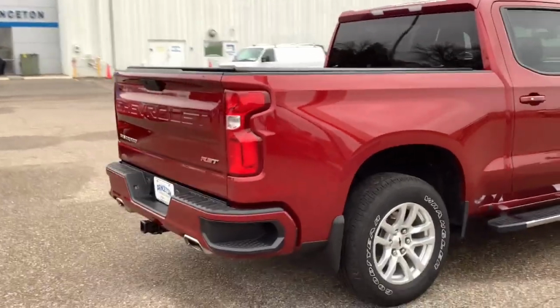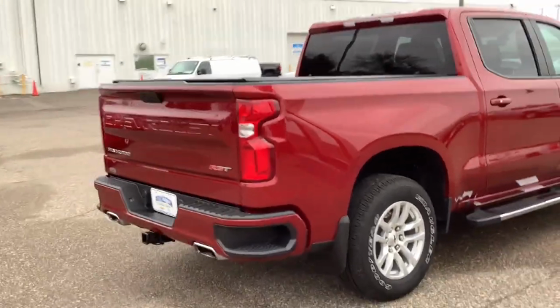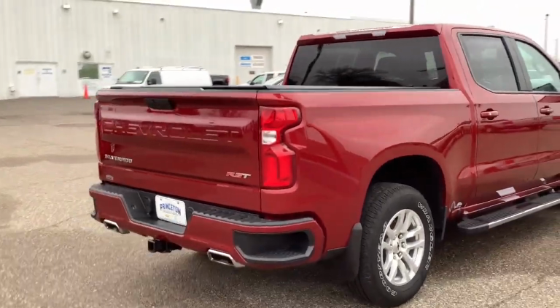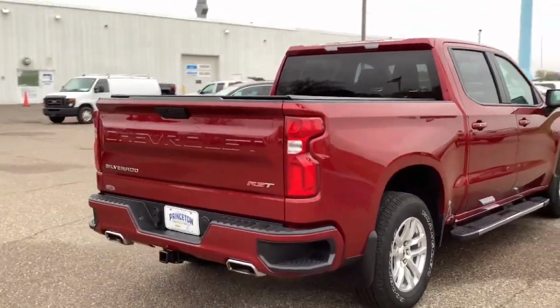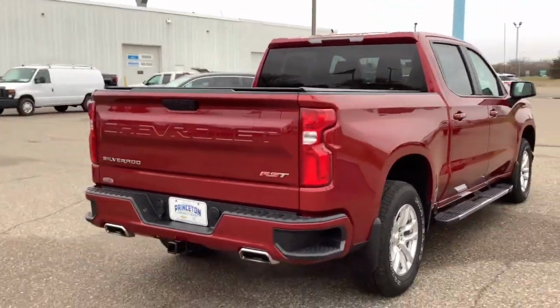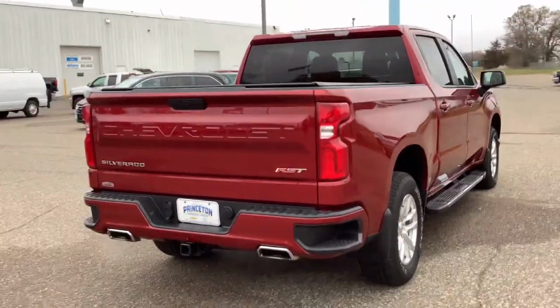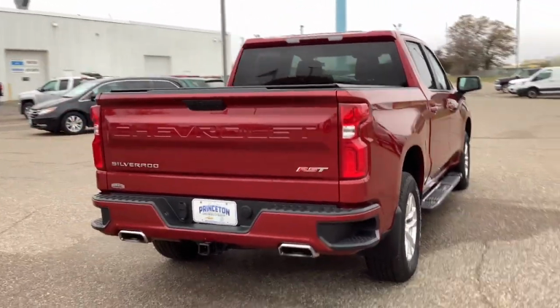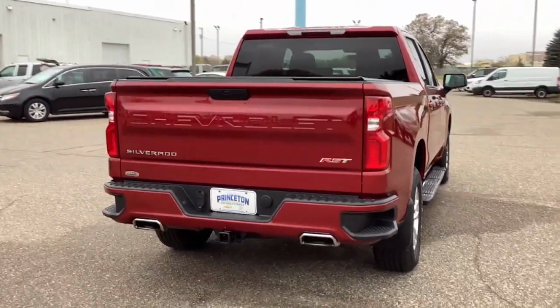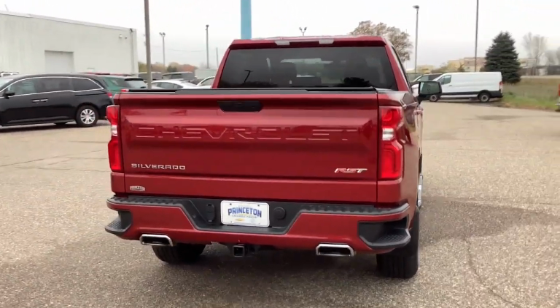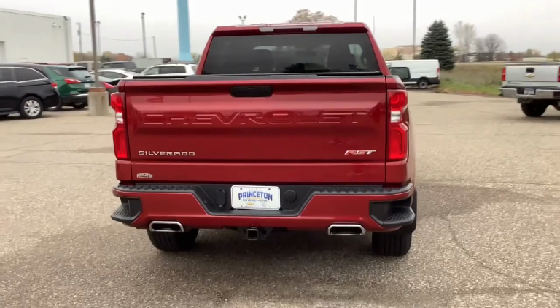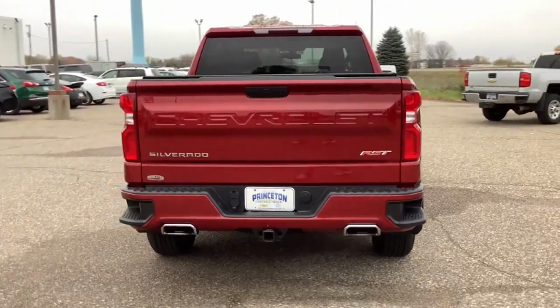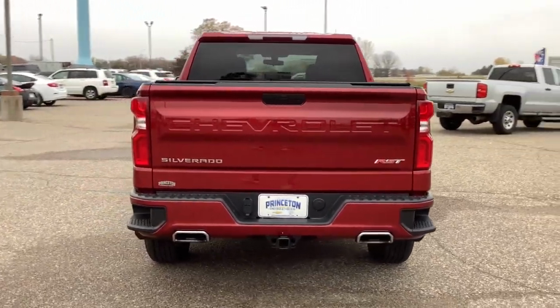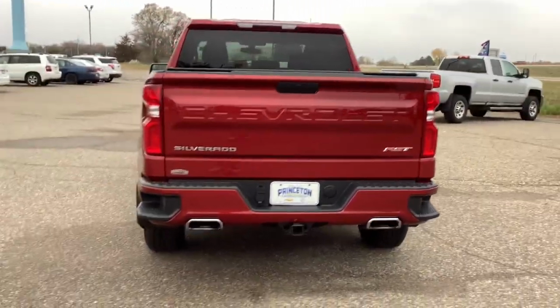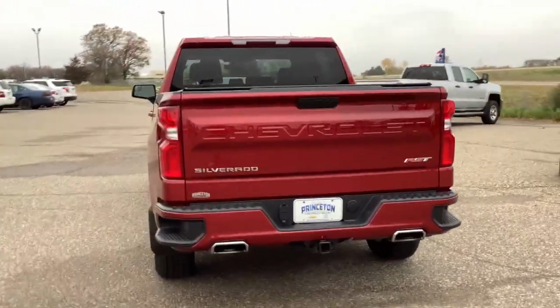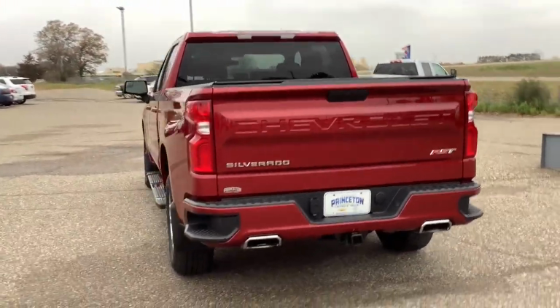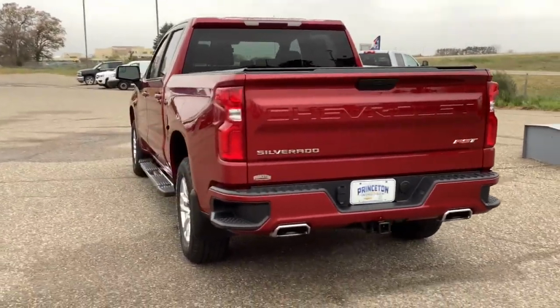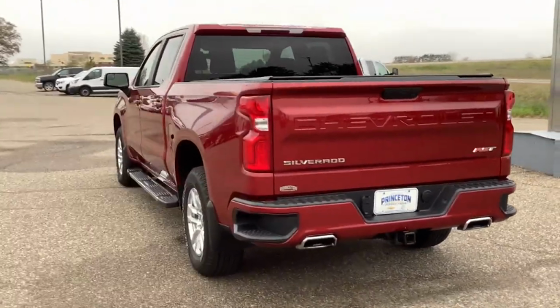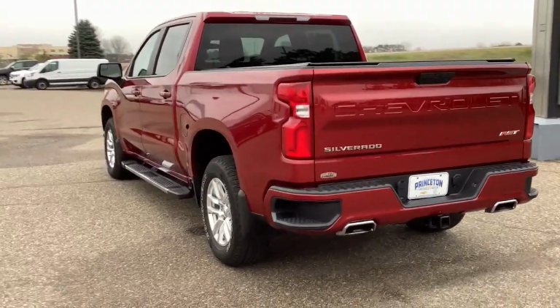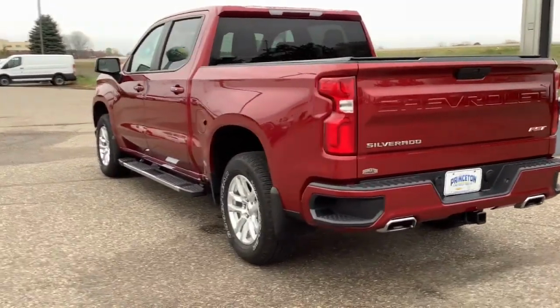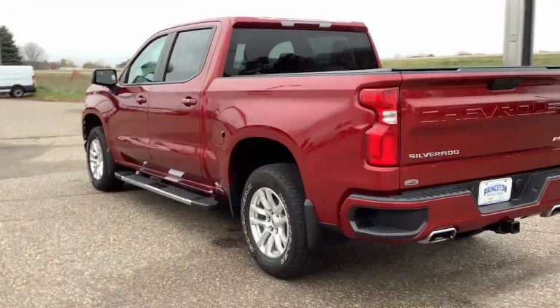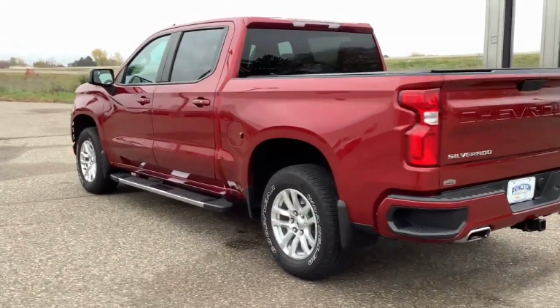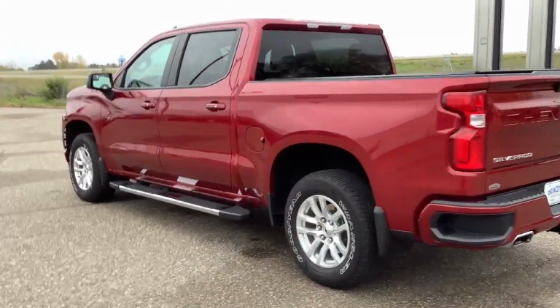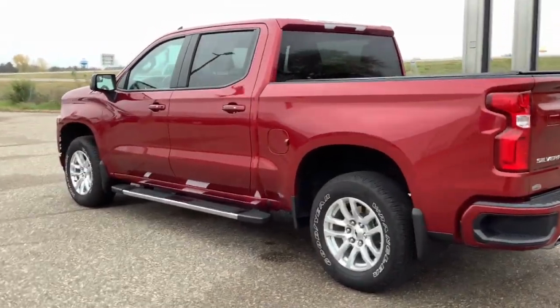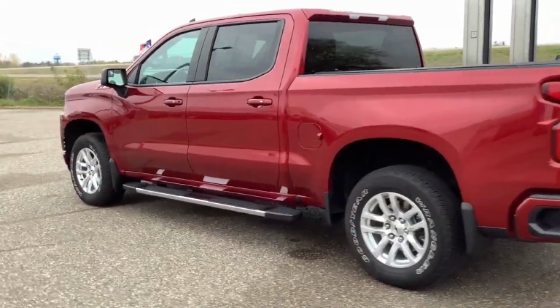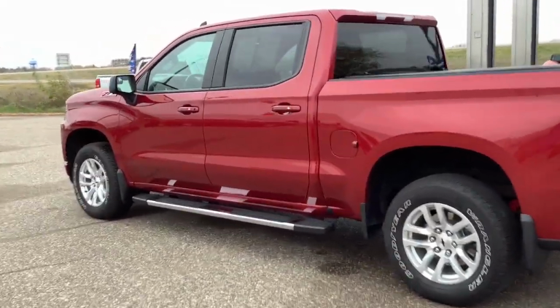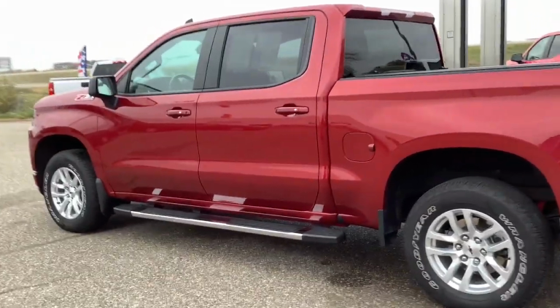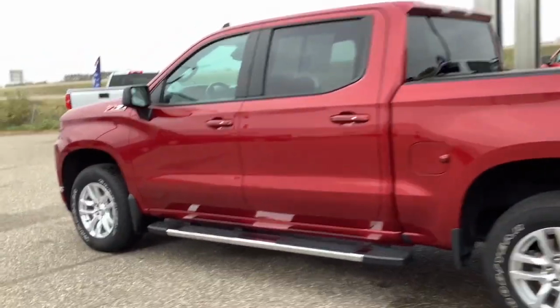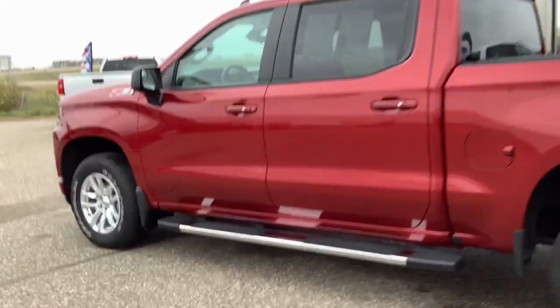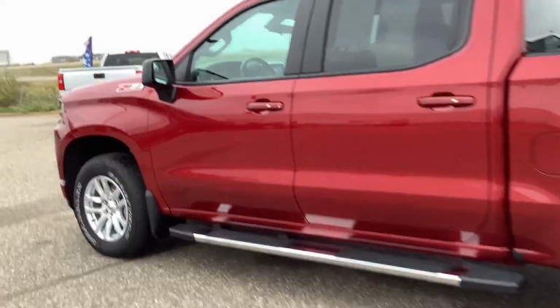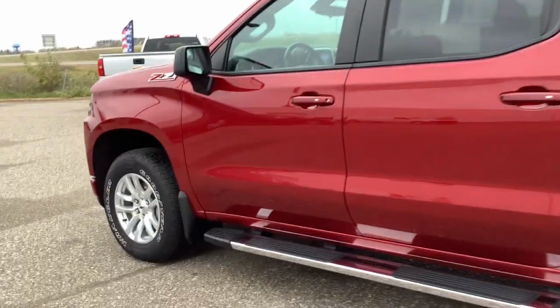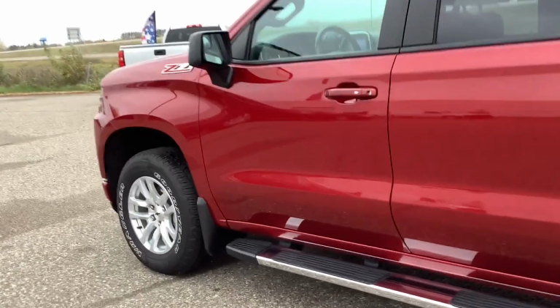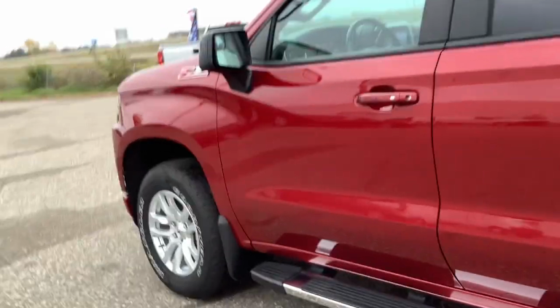The following are some of this vehicle's highlighted options: keyless entry, four-wheel drive, fog lamps, keyless start, remote engine start, heated mirrors, backup camera, Wi-Fi hotspot, rear AC, and aluminum wheels.